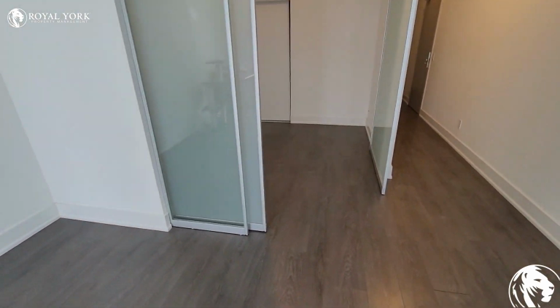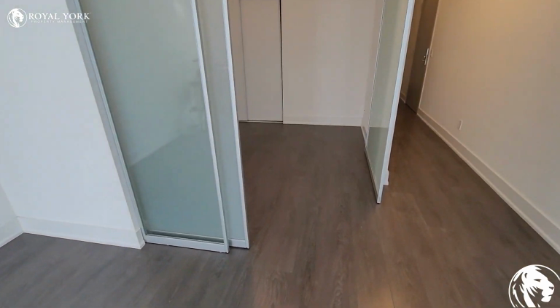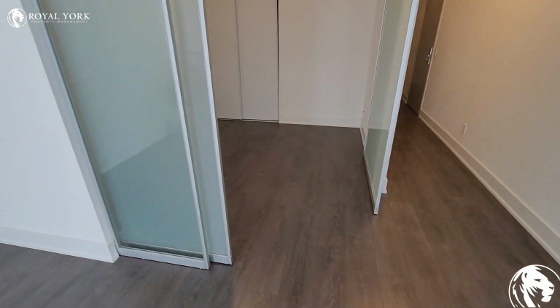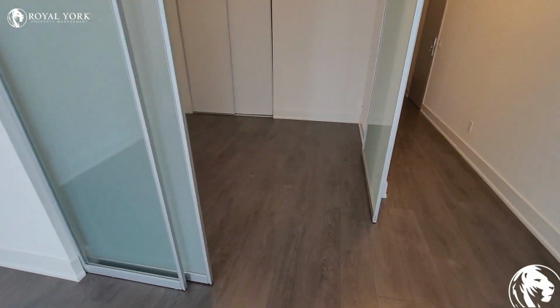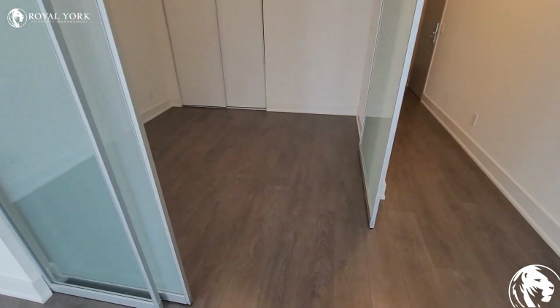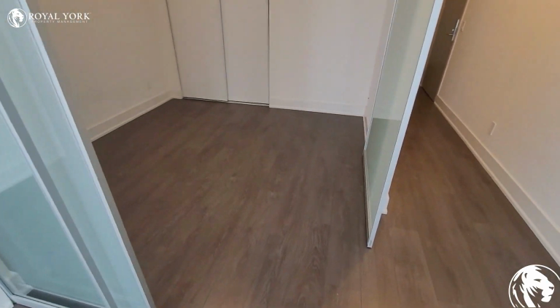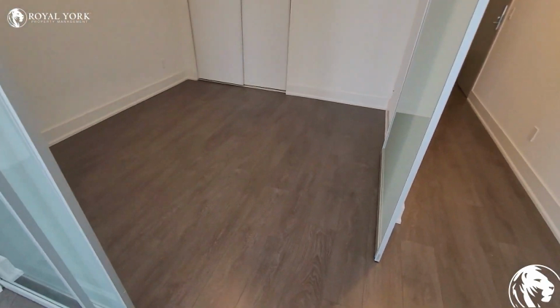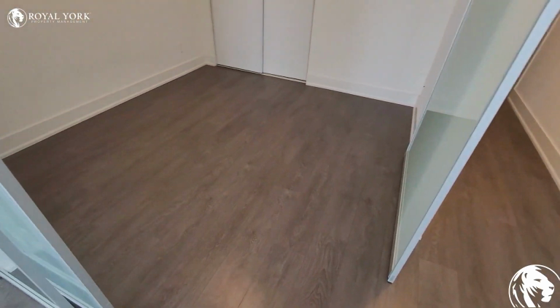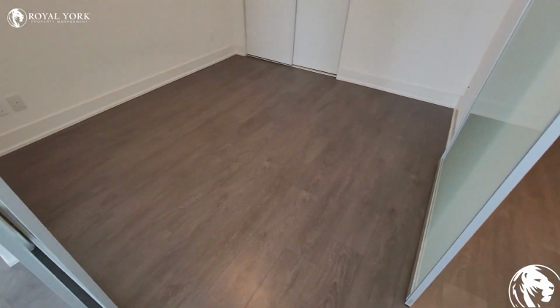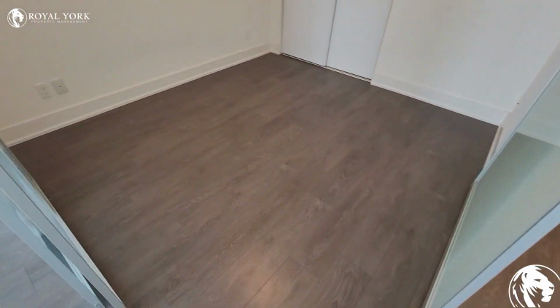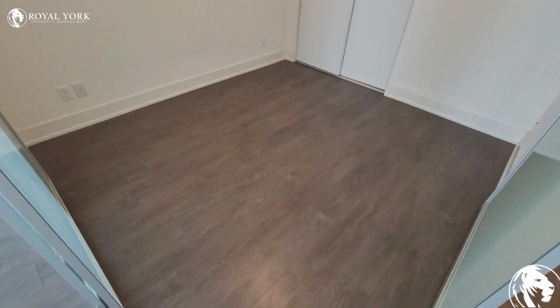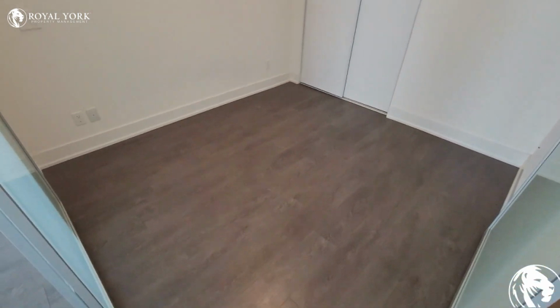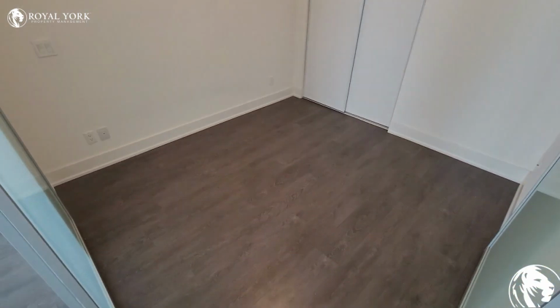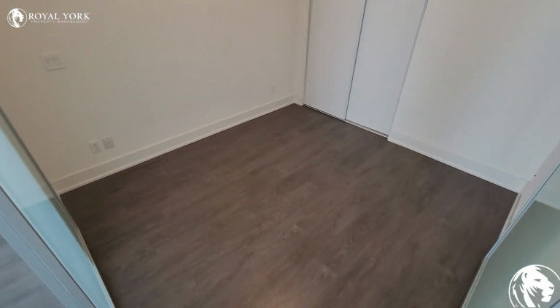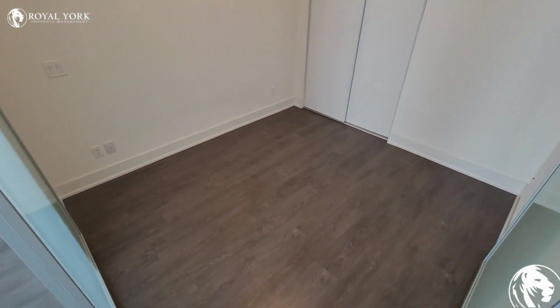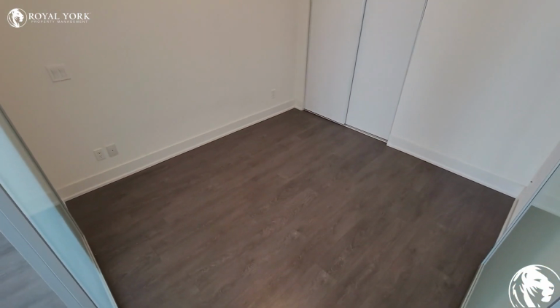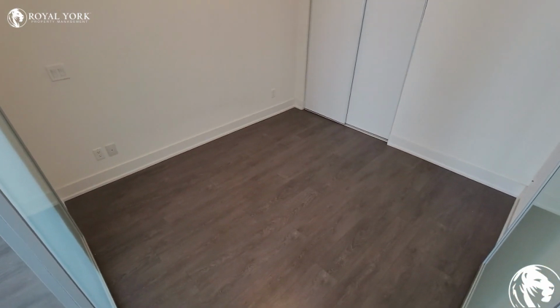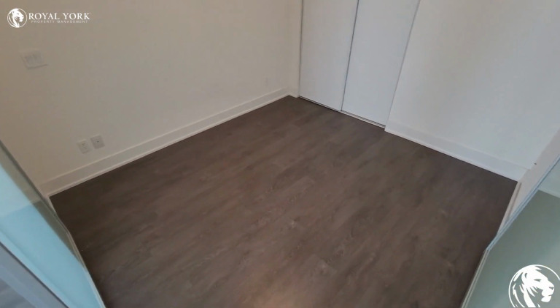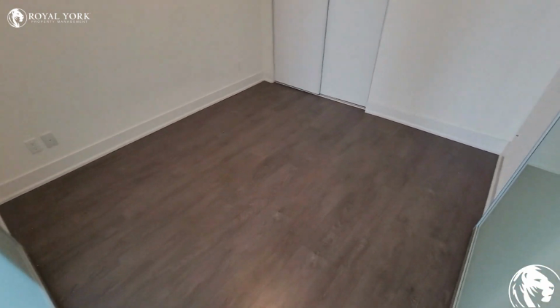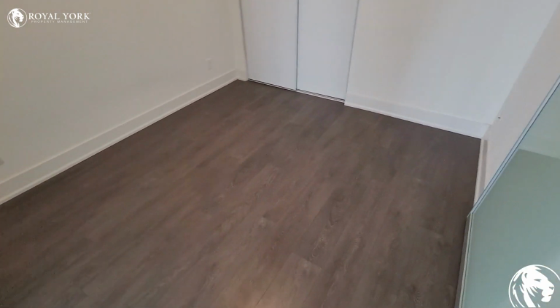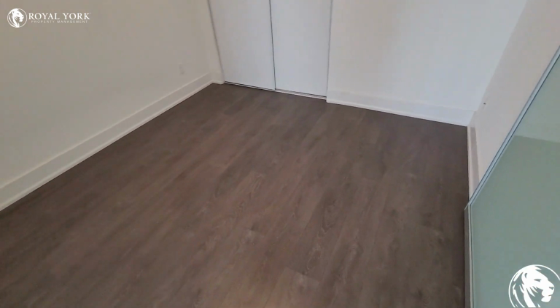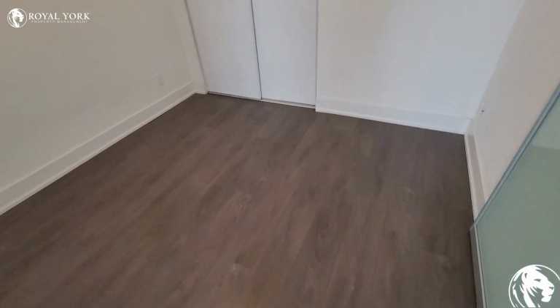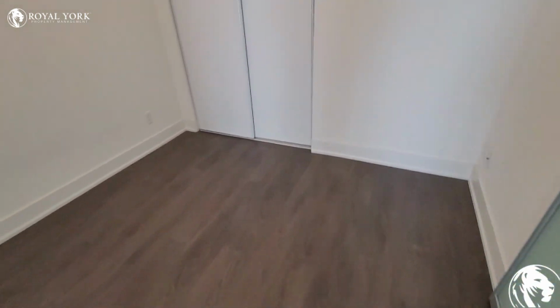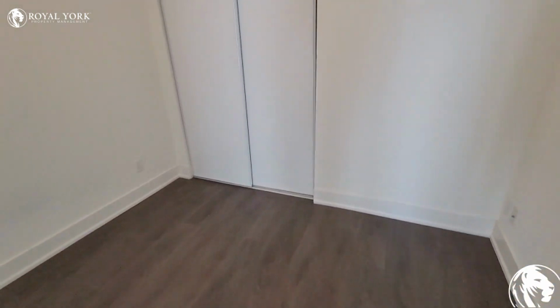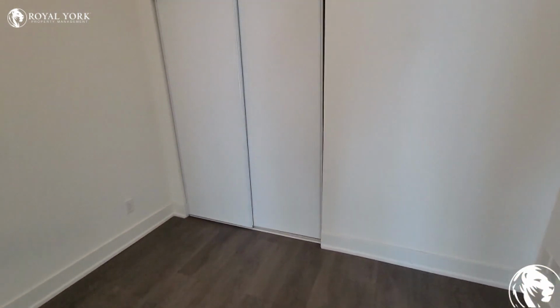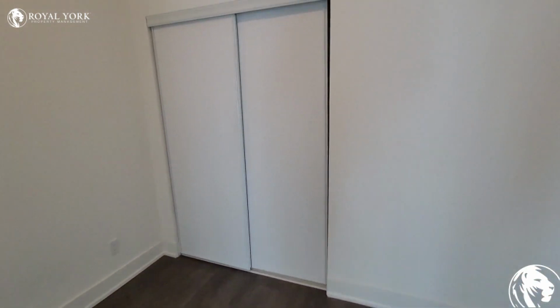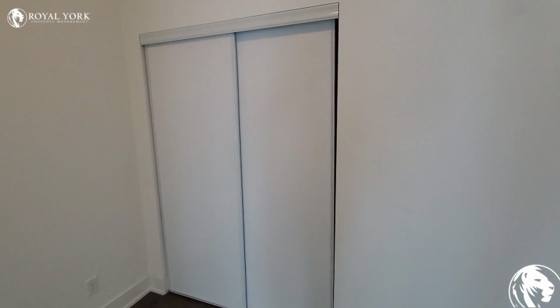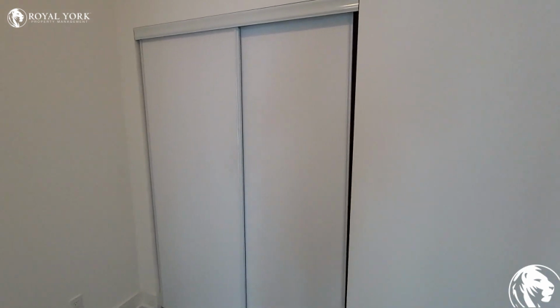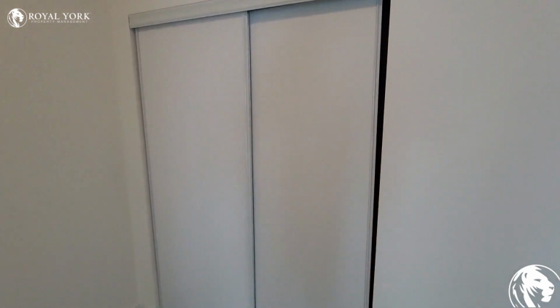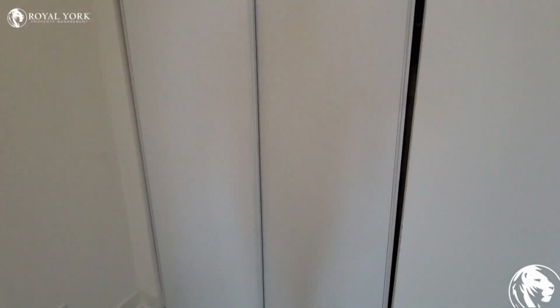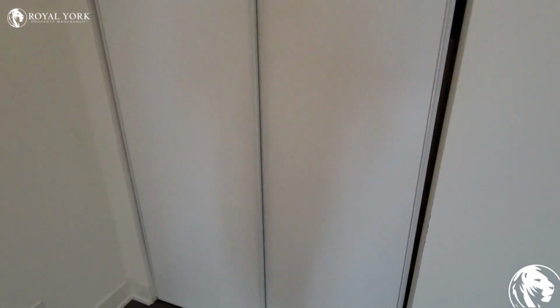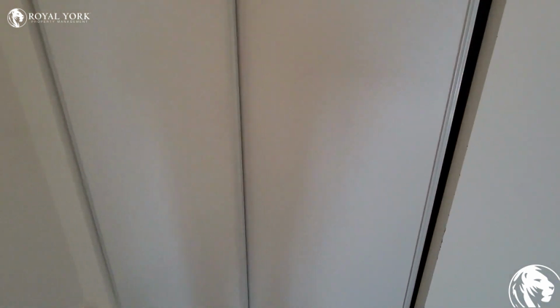Over here you do have the bedroom, and as you guys can see it's a fairly great sized bedroom with tons of room. You also have a big sliding closet.